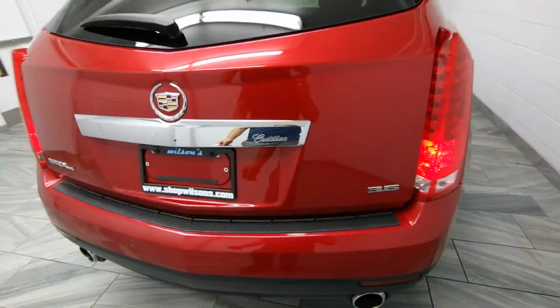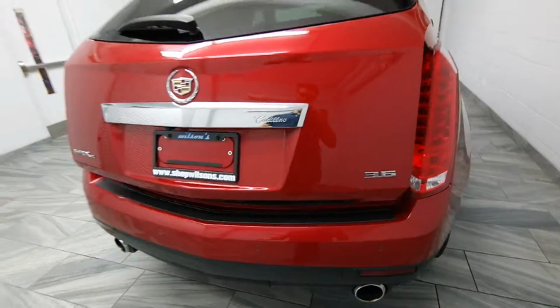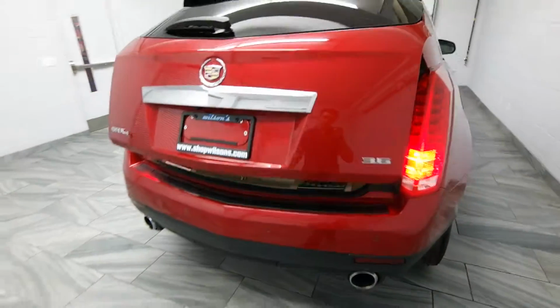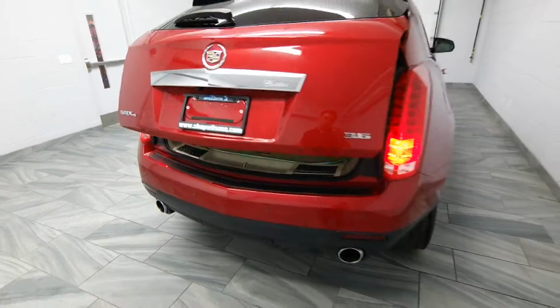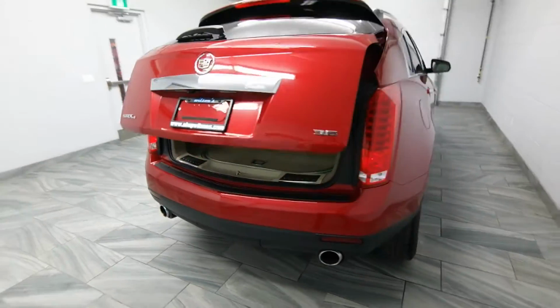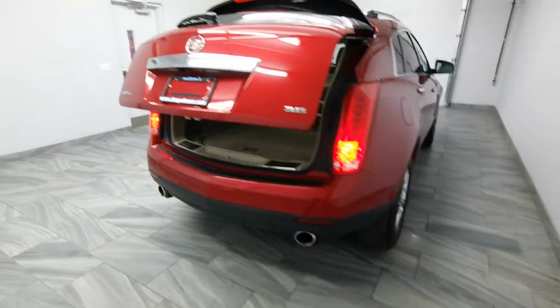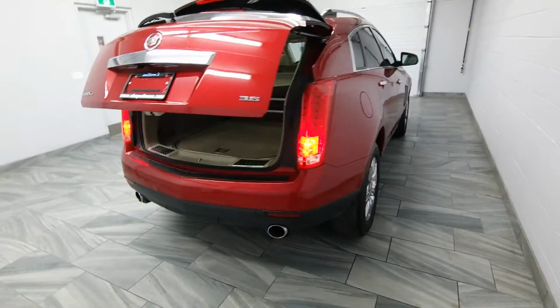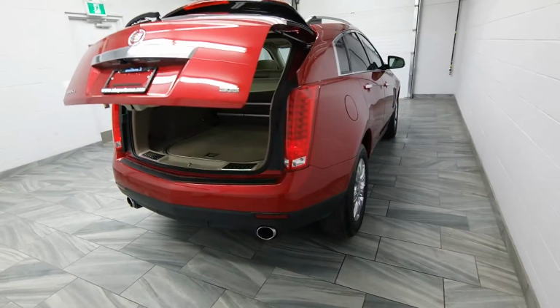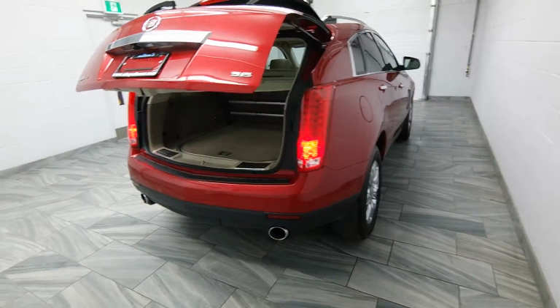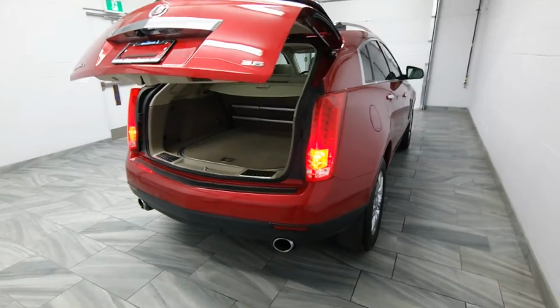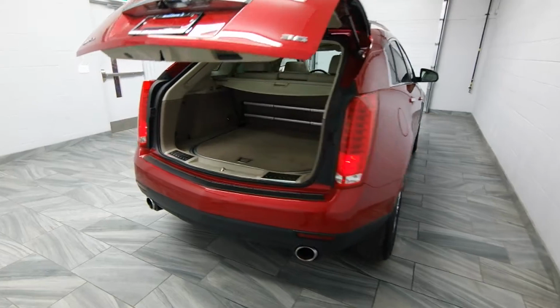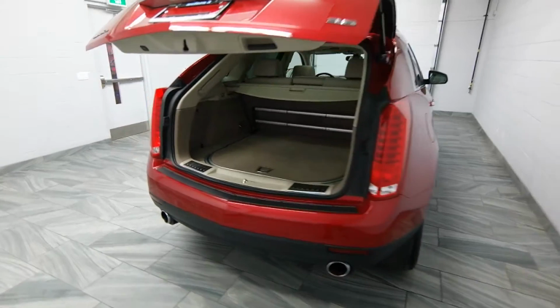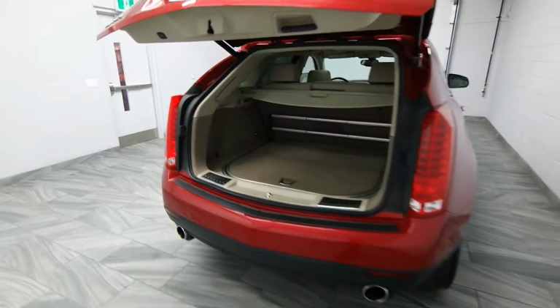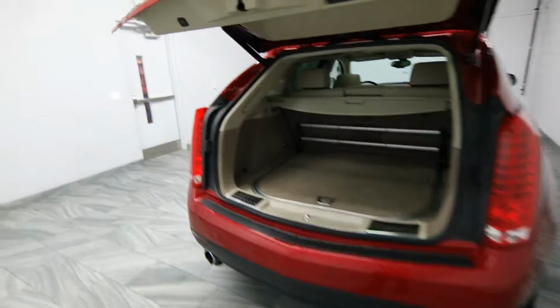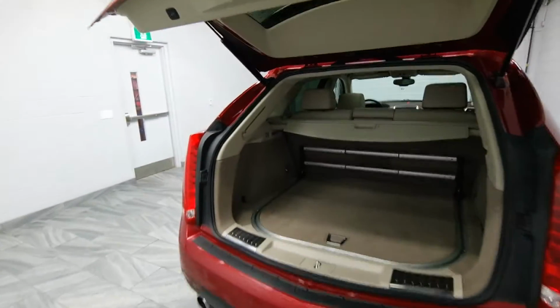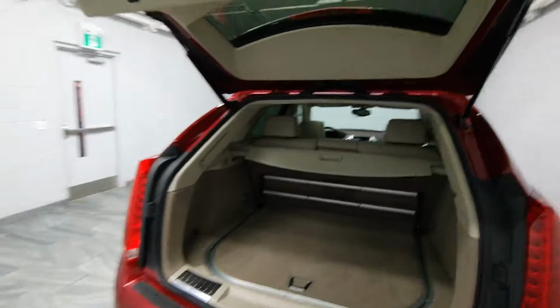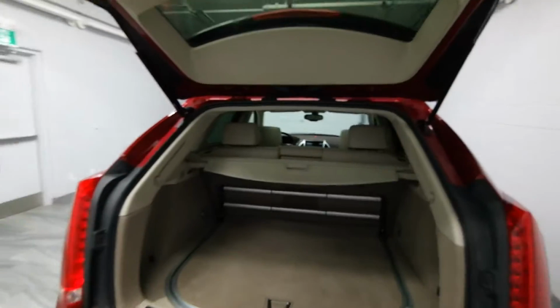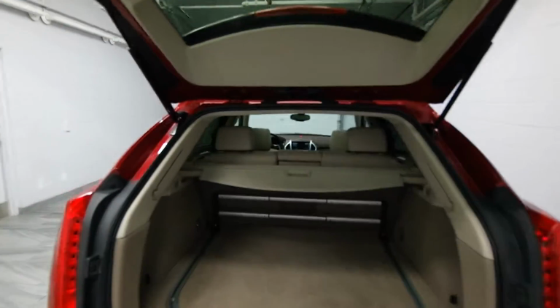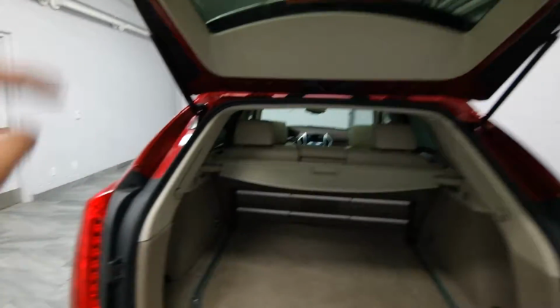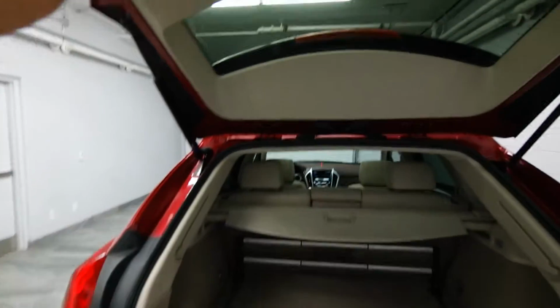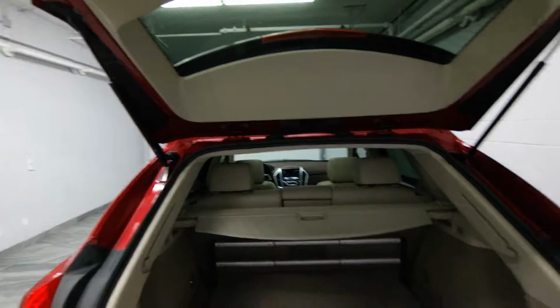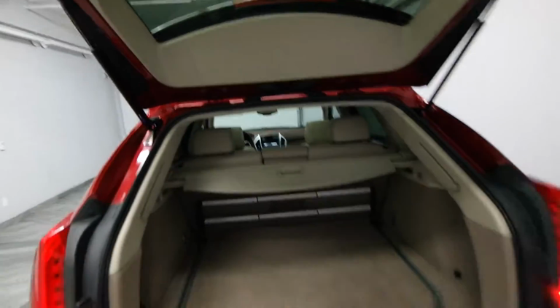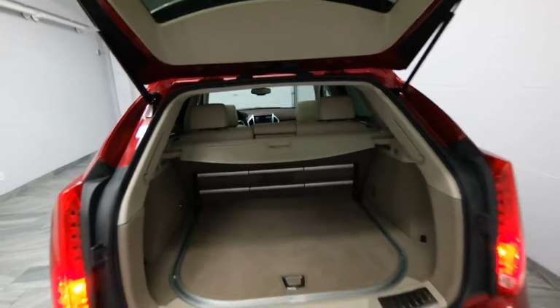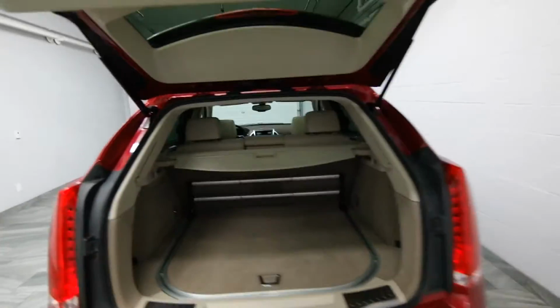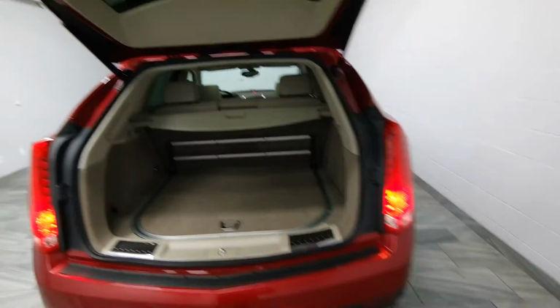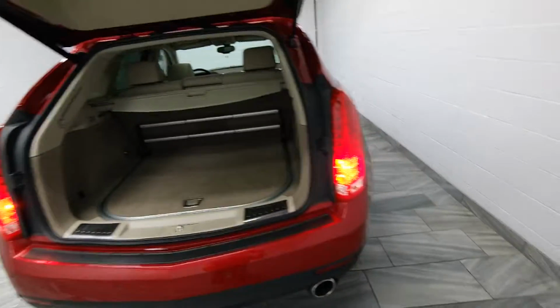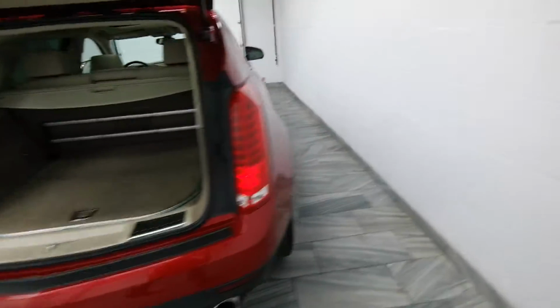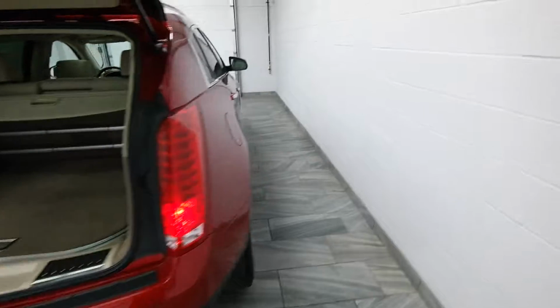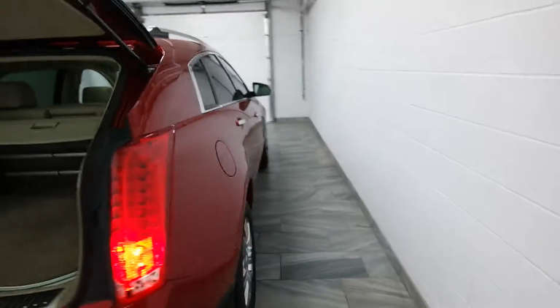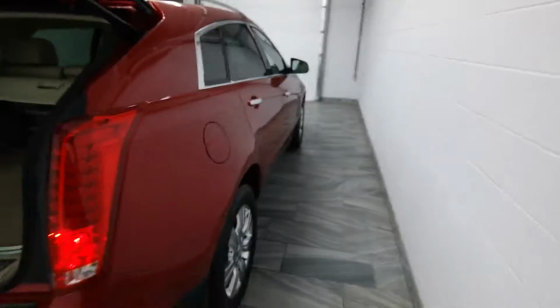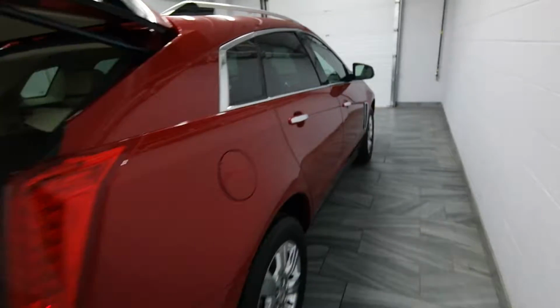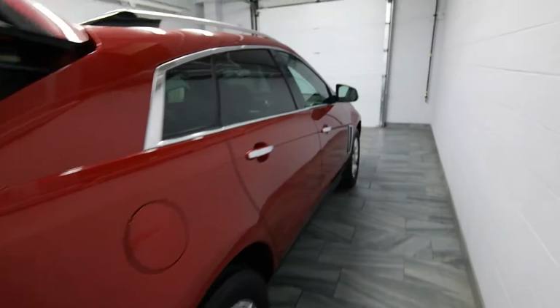You have a power trunk hatch with rear parking sensors, dual chrome exhaust, a trunk cover, and tinted windows.